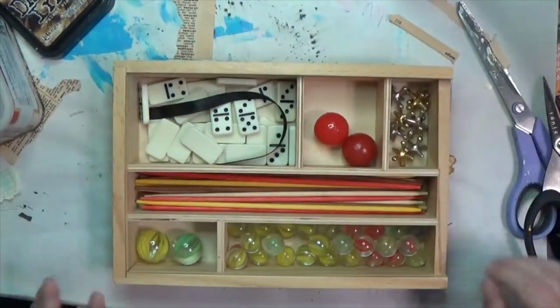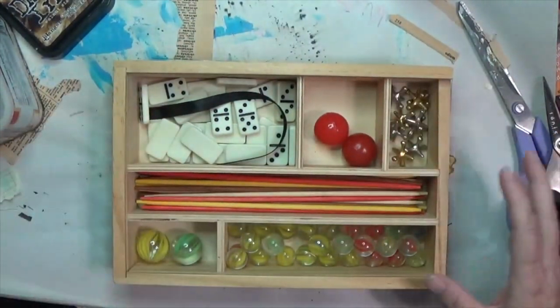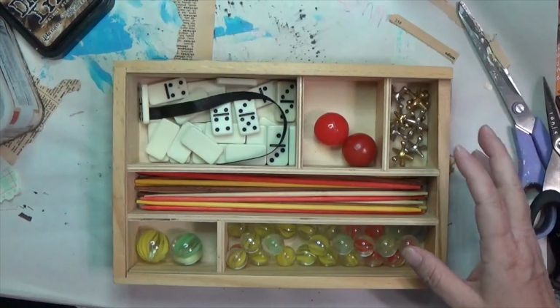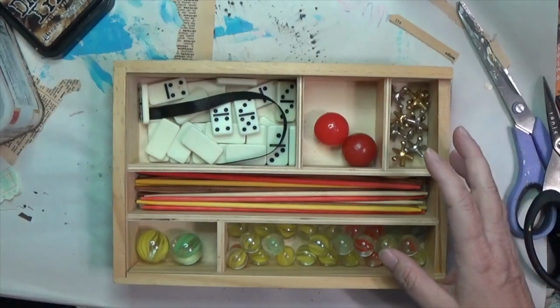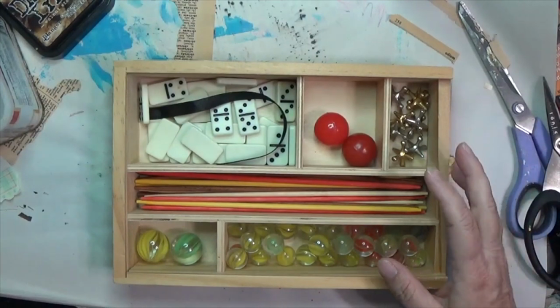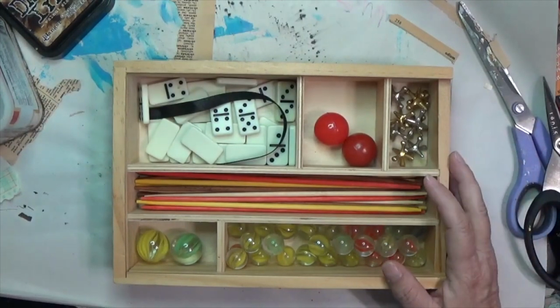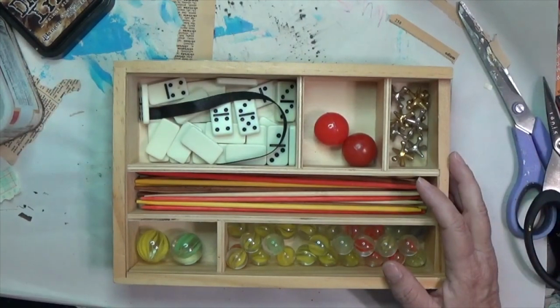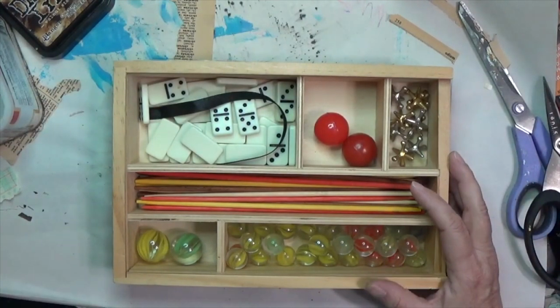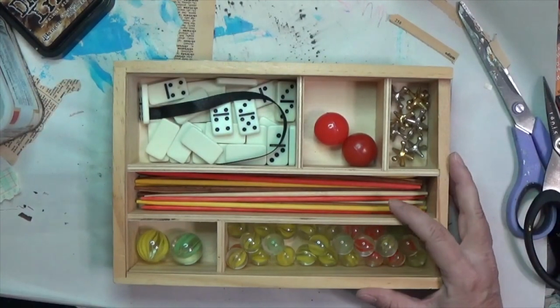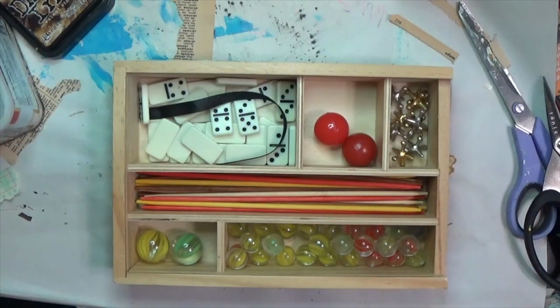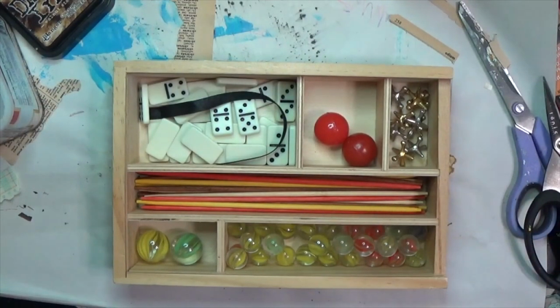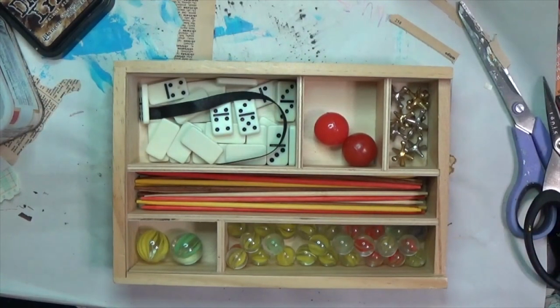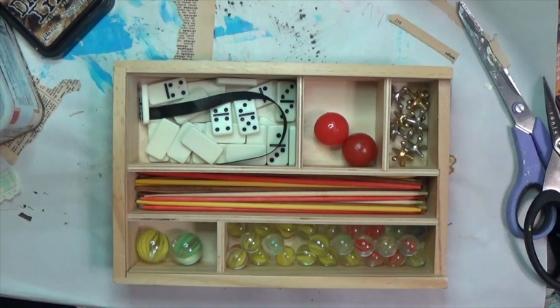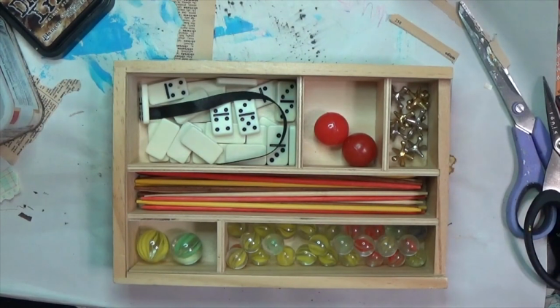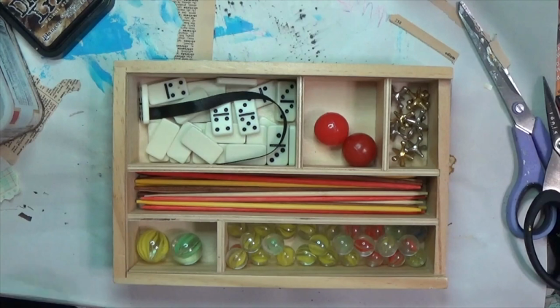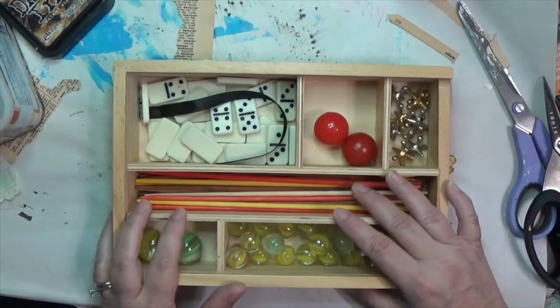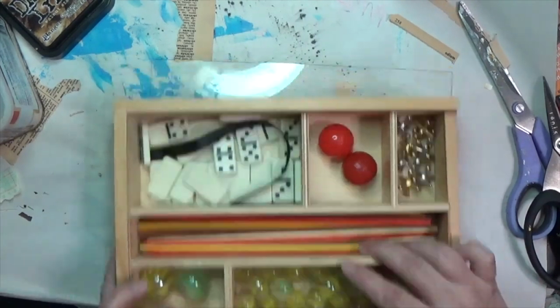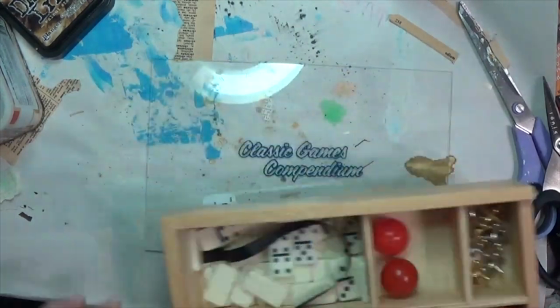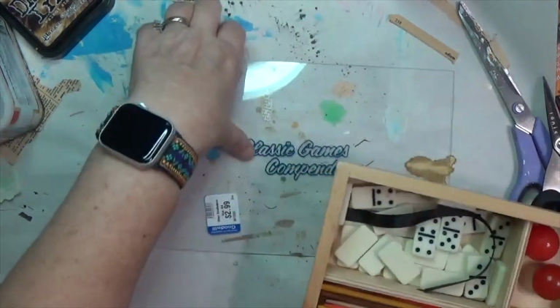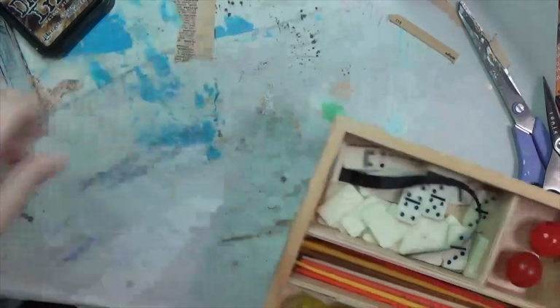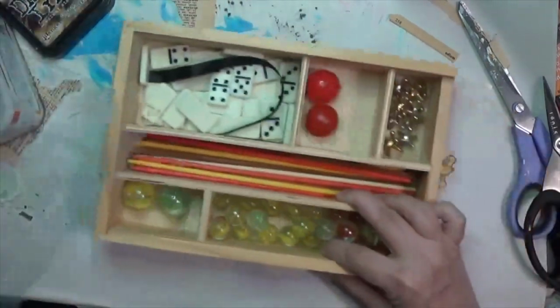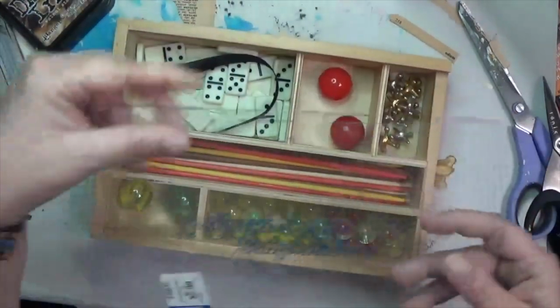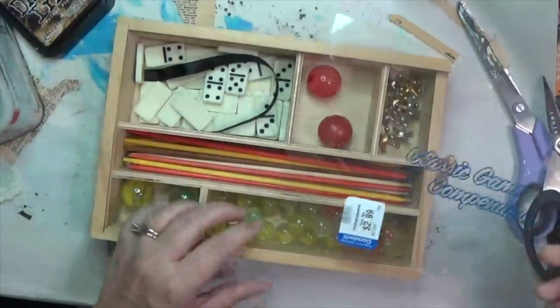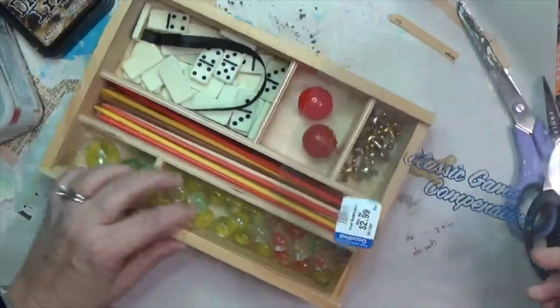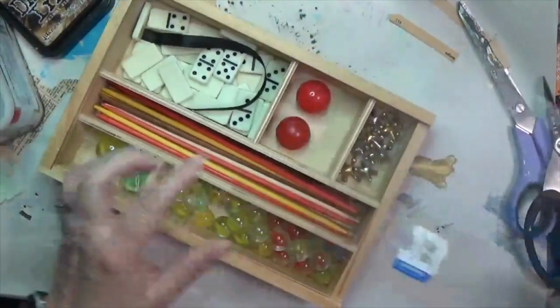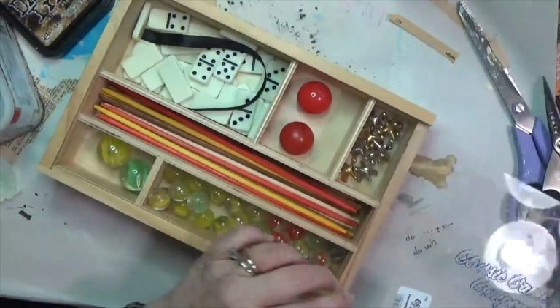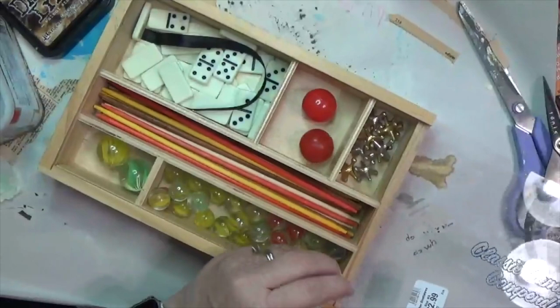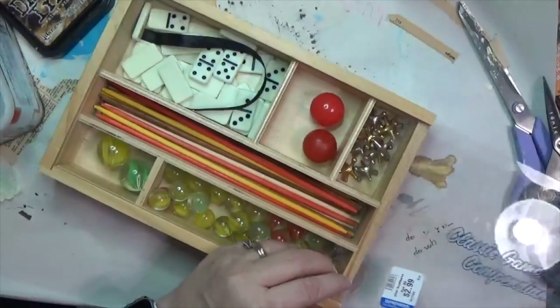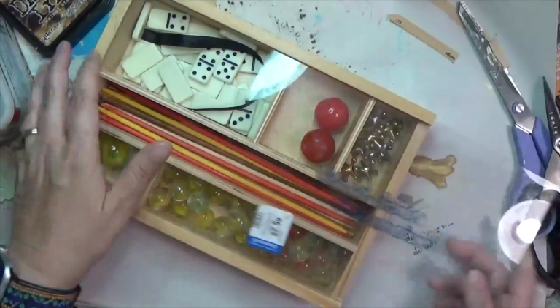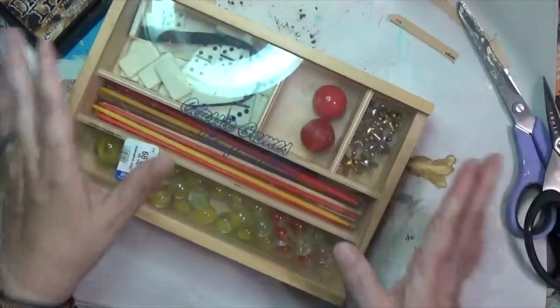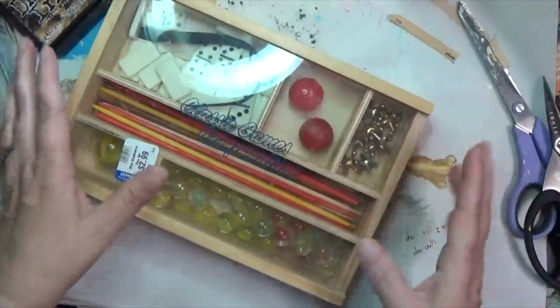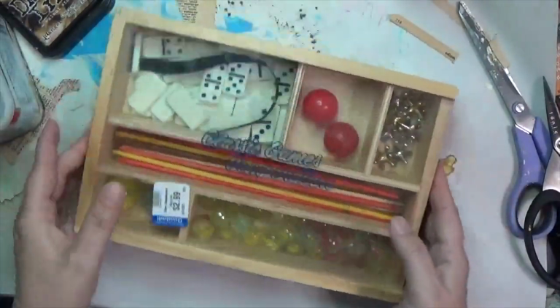I can use all of these components in other ways, and the box itself is awesome. It was $2.99, which I thought was a good deal.